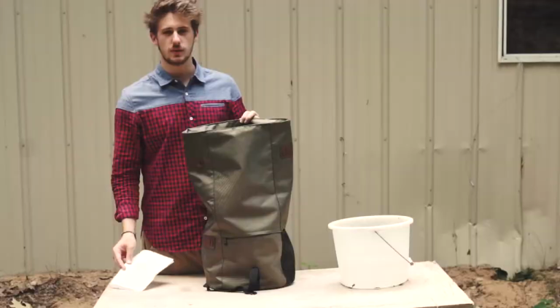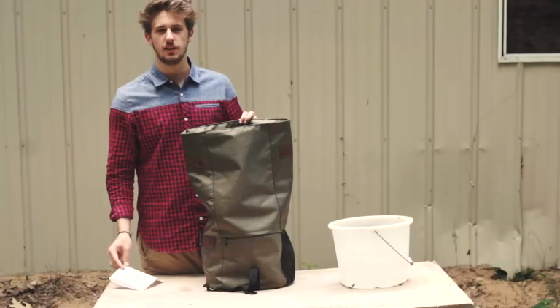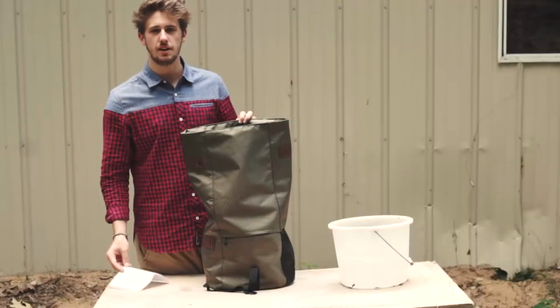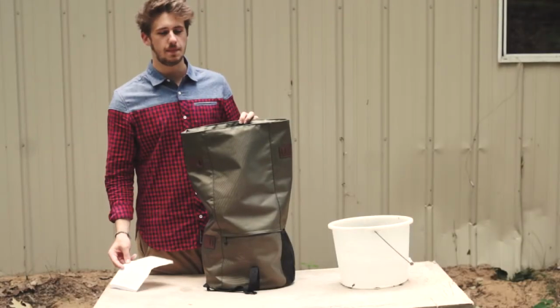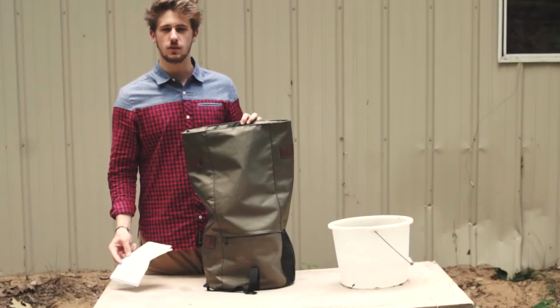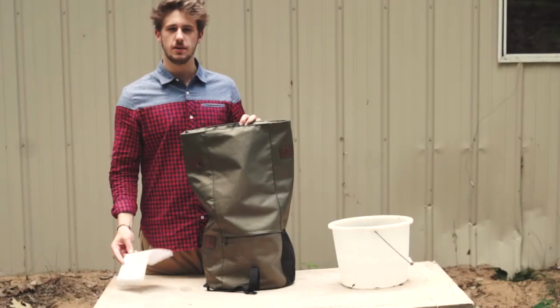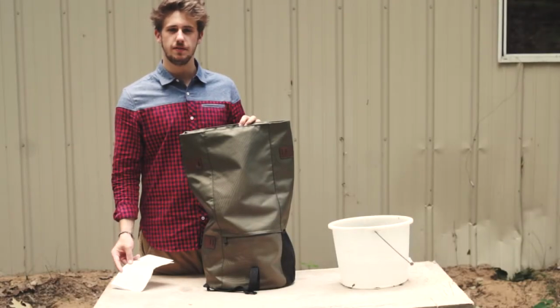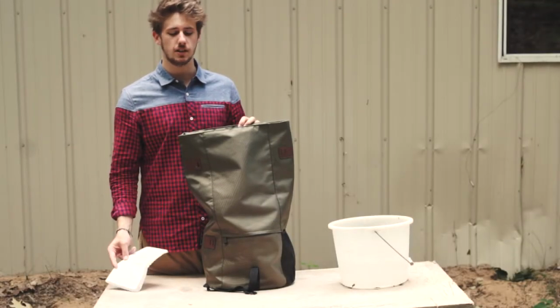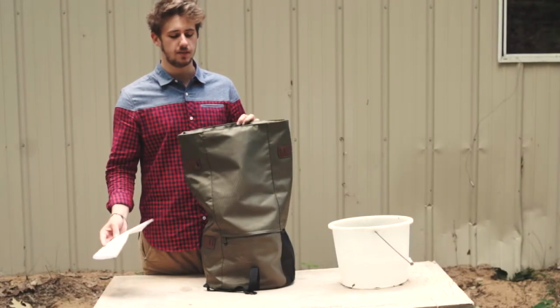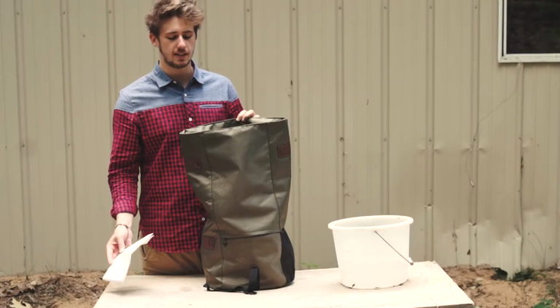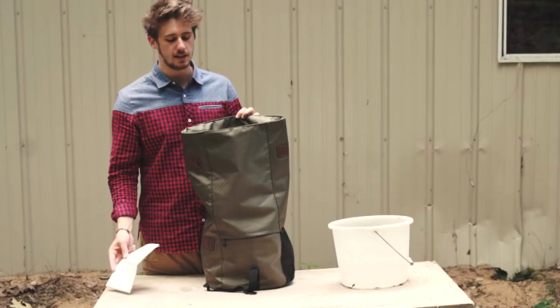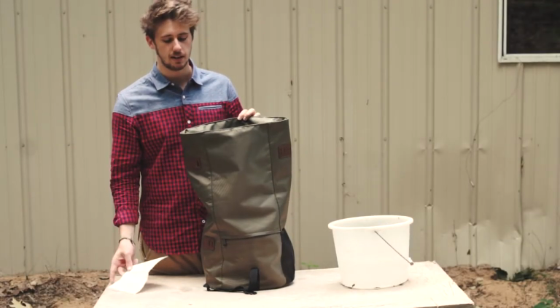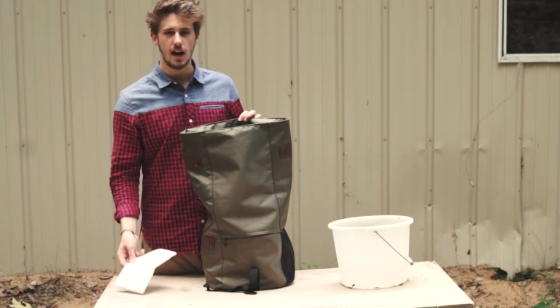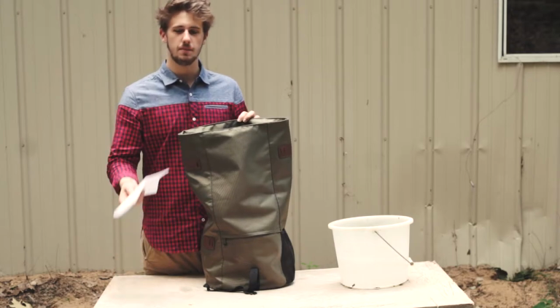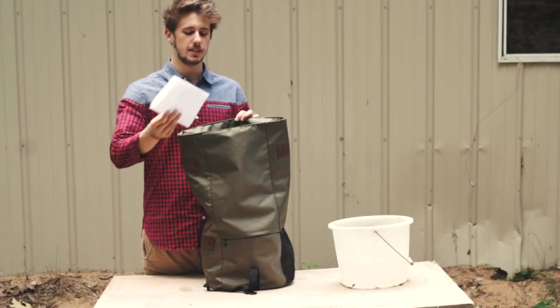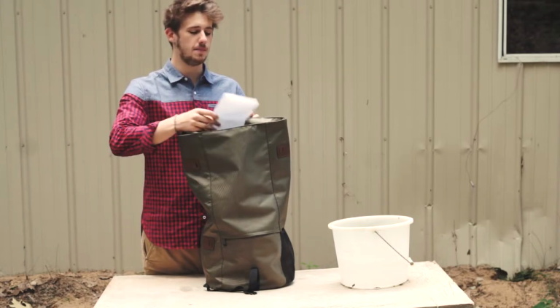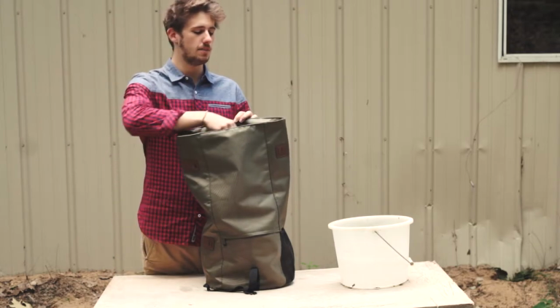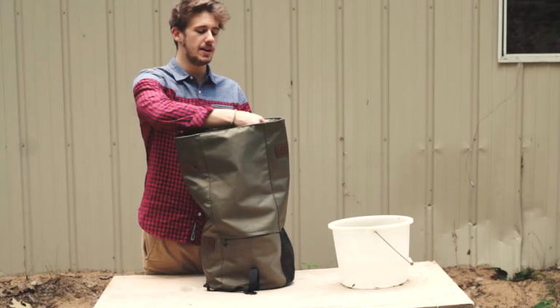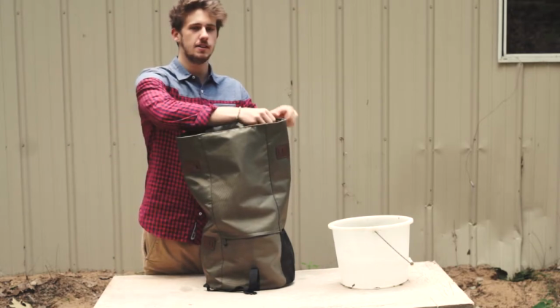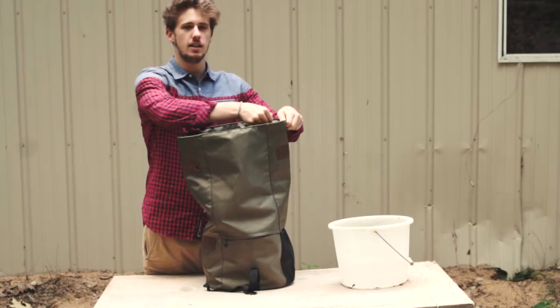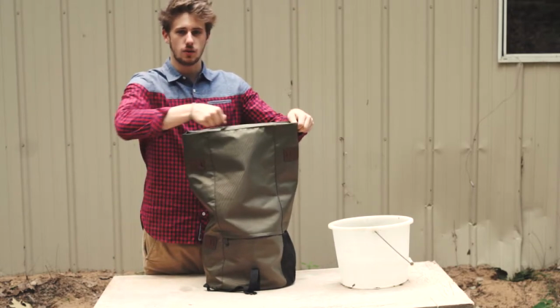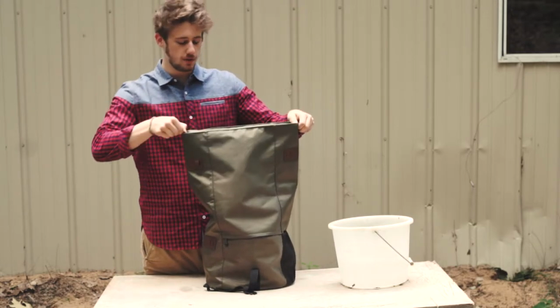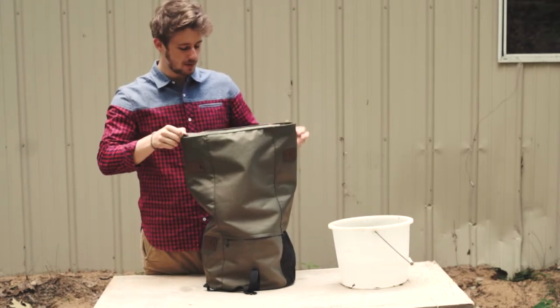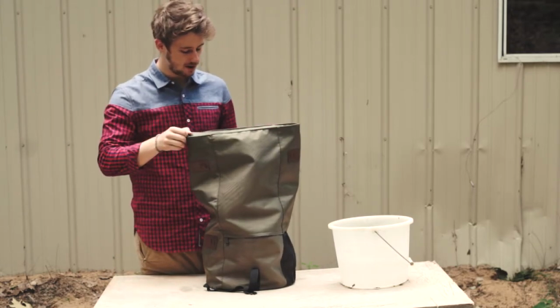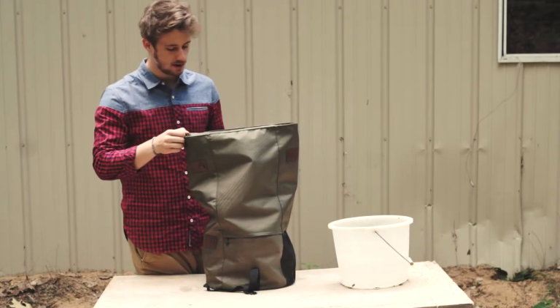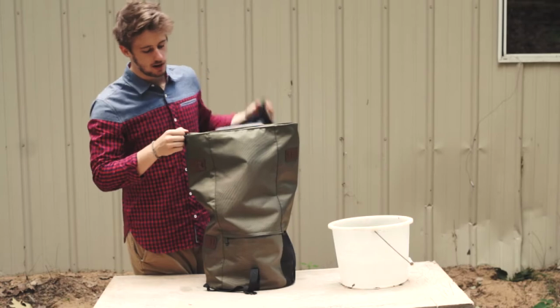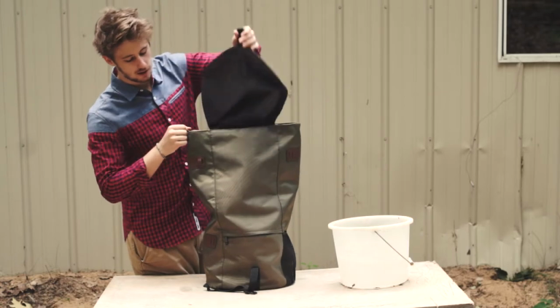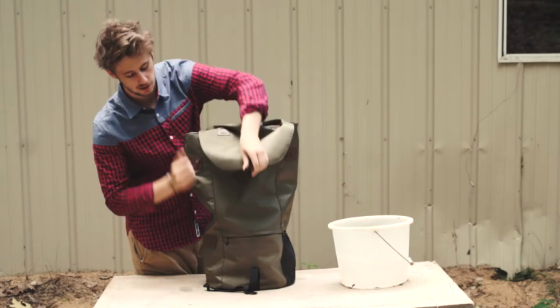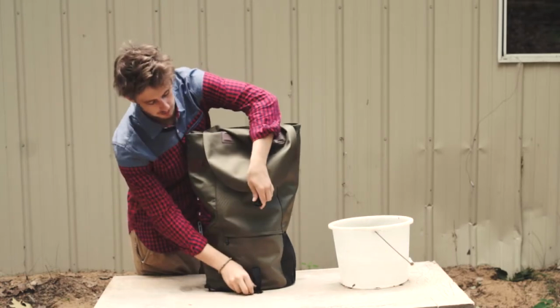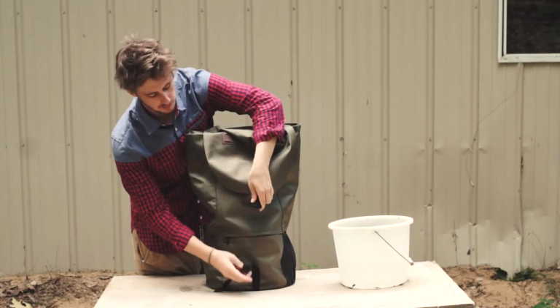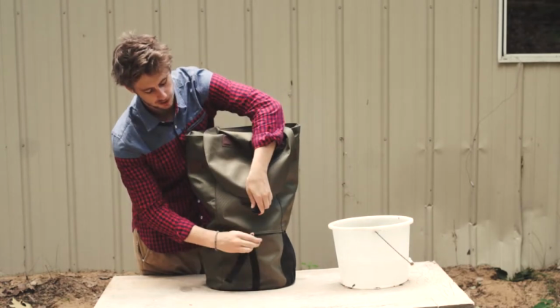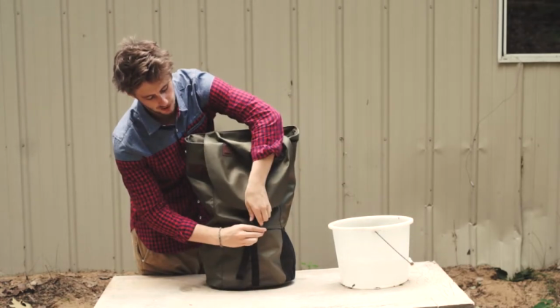The Wanderer backpack is waterproof, as you'll see from this test. I'm going to put a piece of paper in the compartment, use a waterproof zipper, and buckle it to the front.